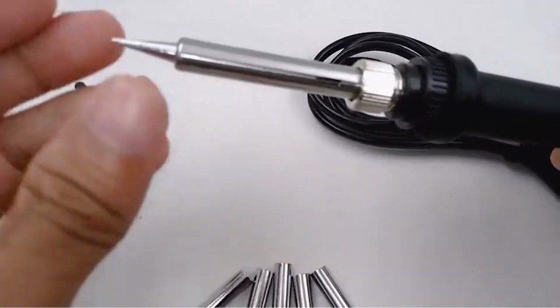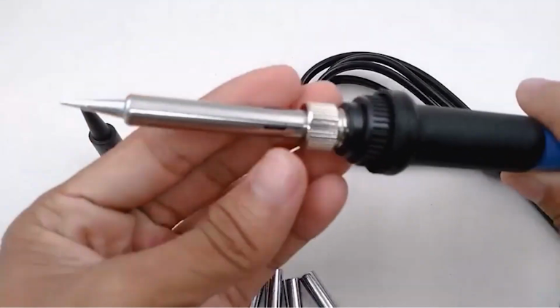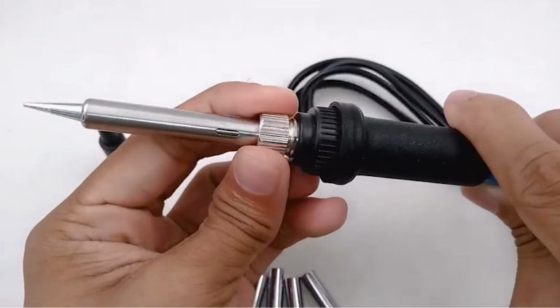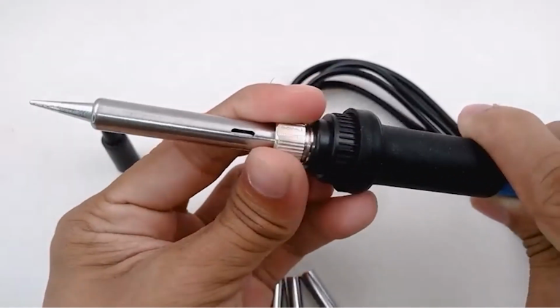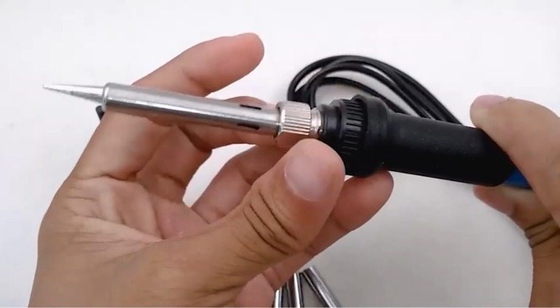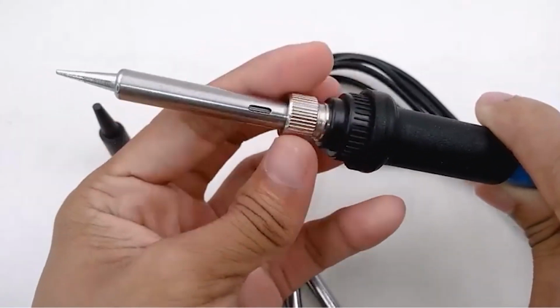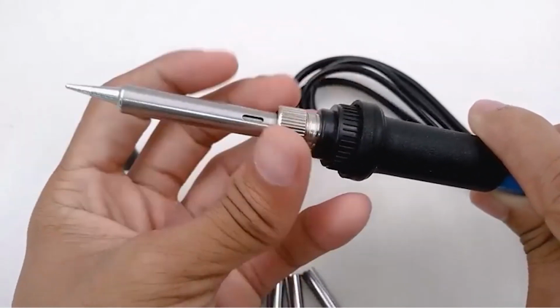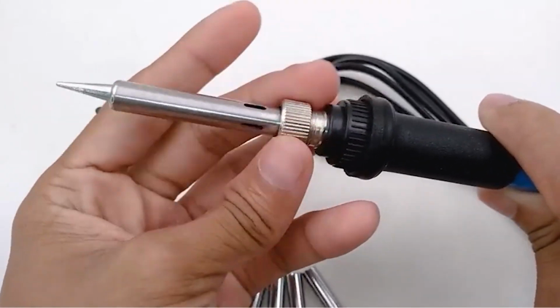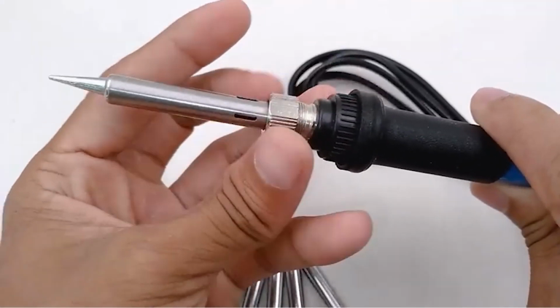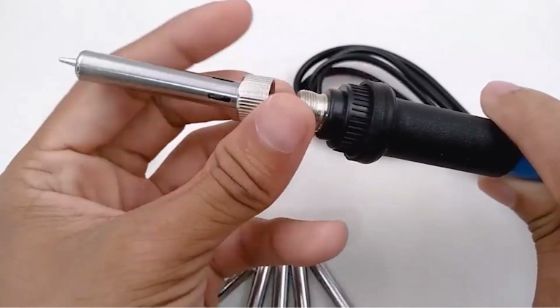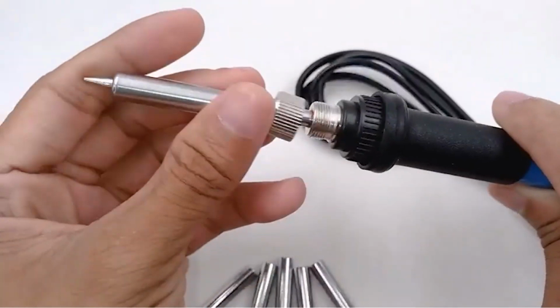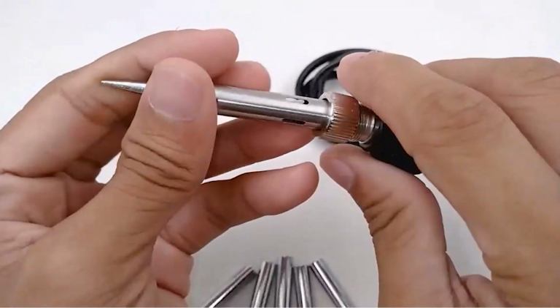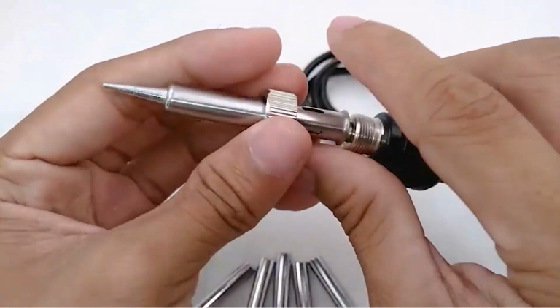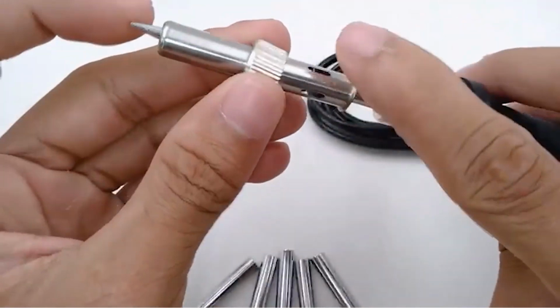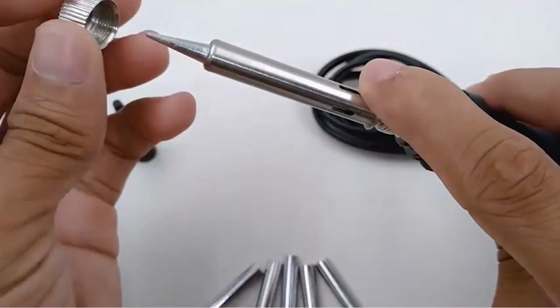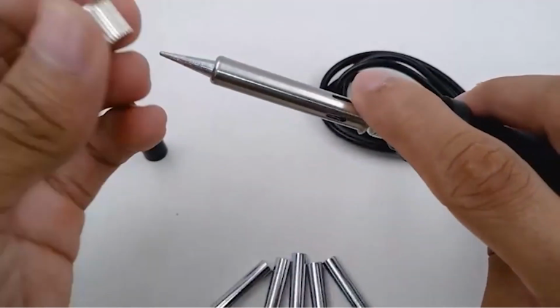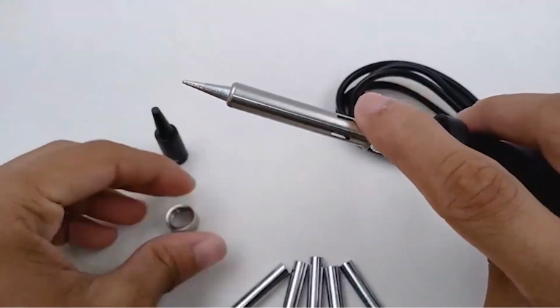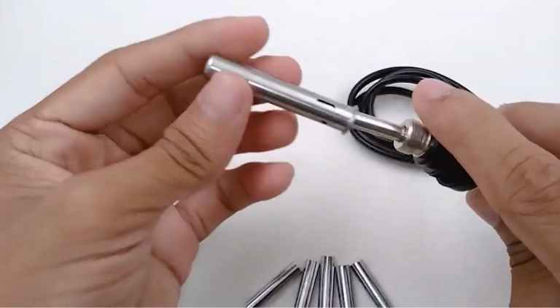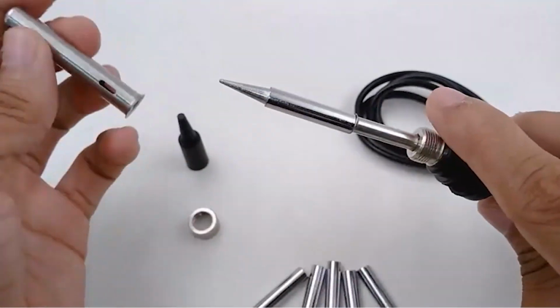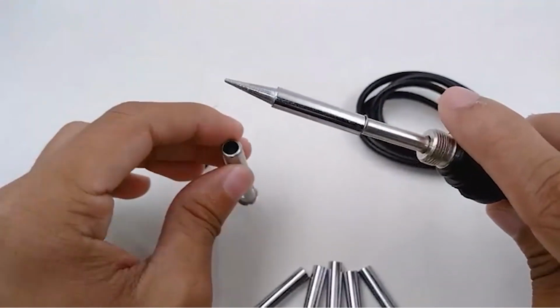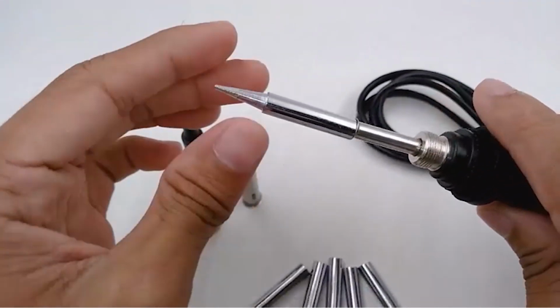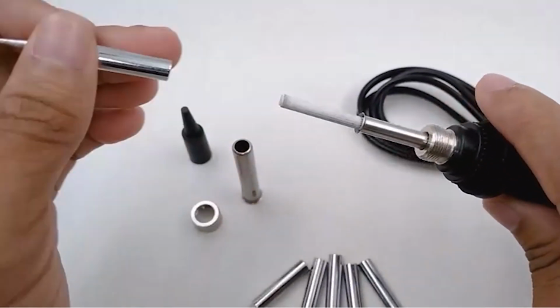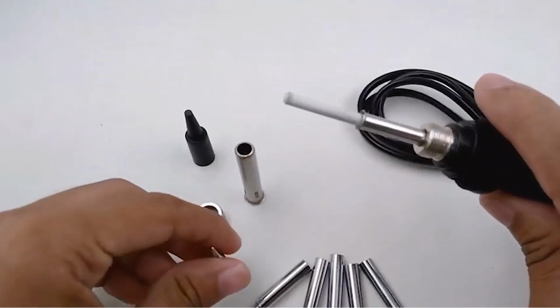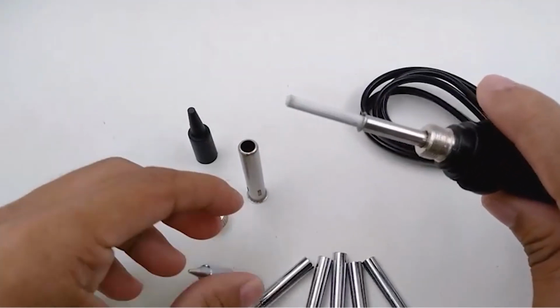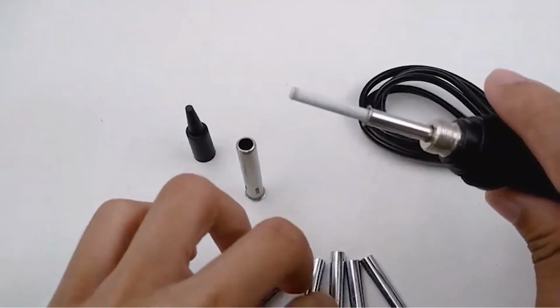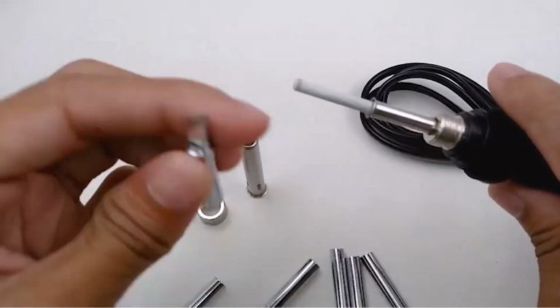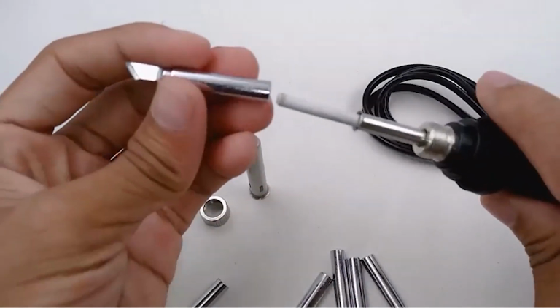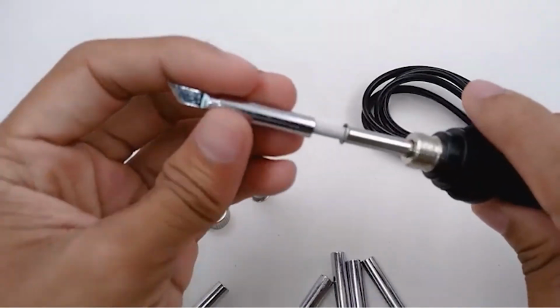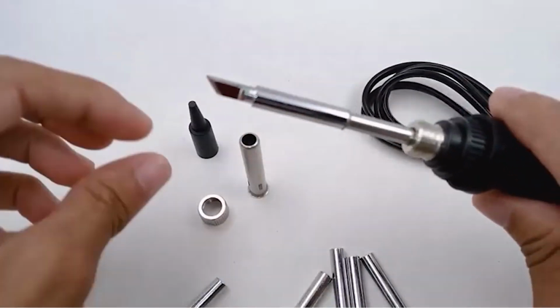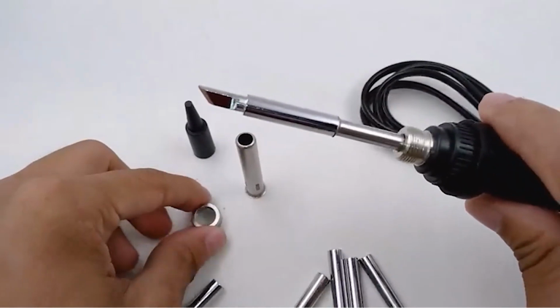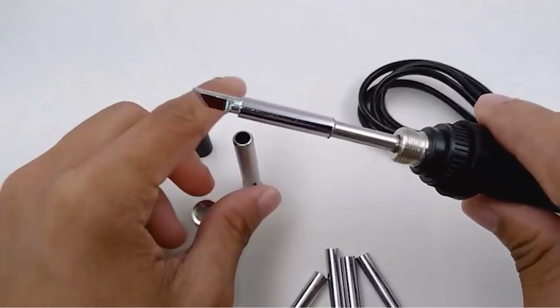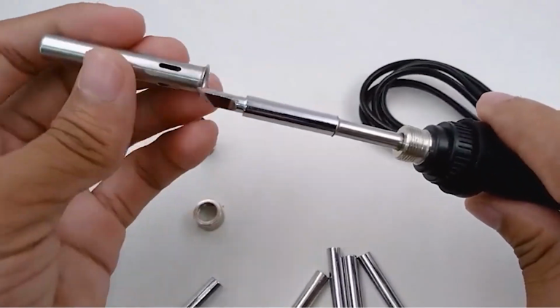Alright, that wraps it up — all the top soldering irons from budget to best. If one of these caught your eye, don't forget to check out the links in the description for the best deals. Hit that like button if you found this helpful, and make sure to subscribe so you don't miss the next review.